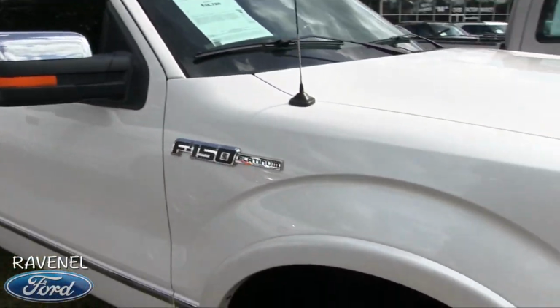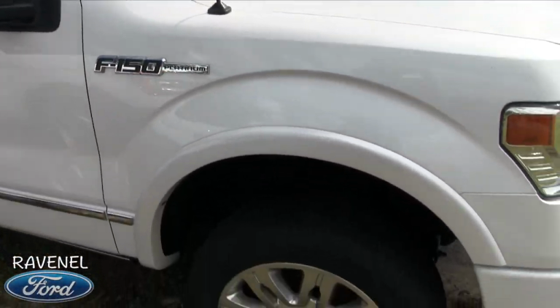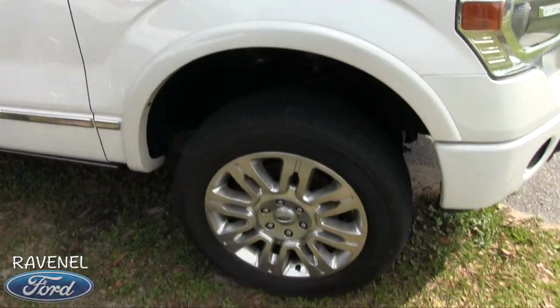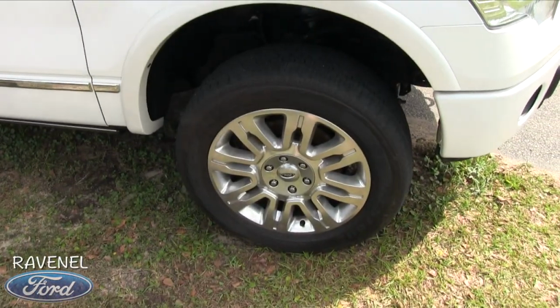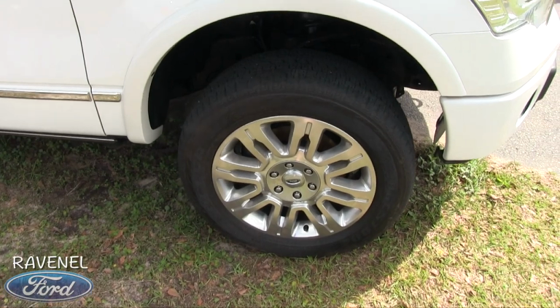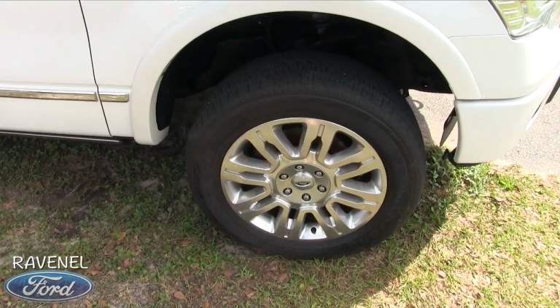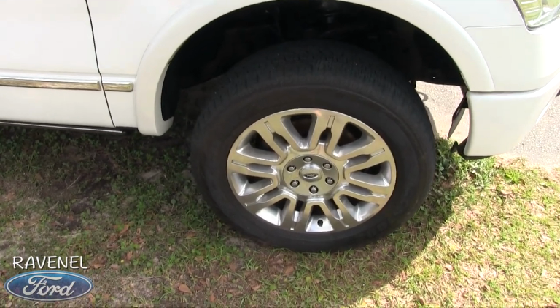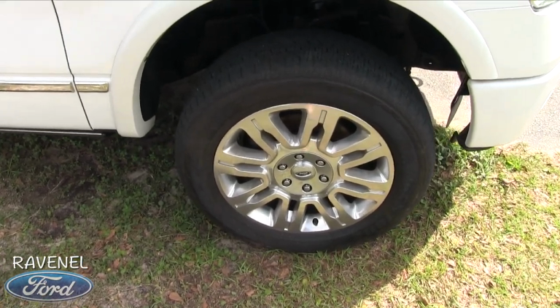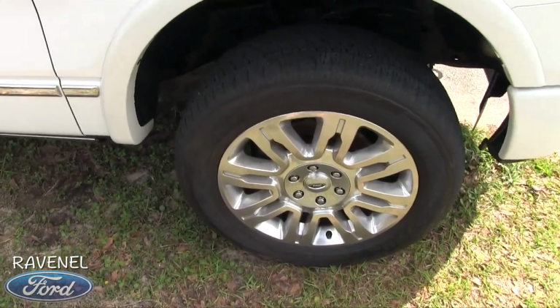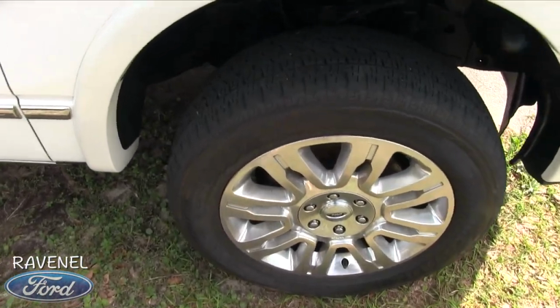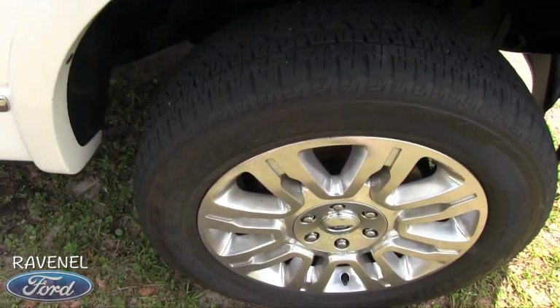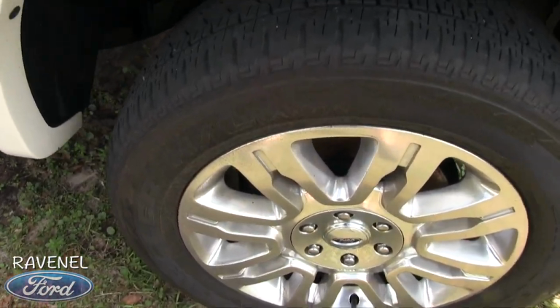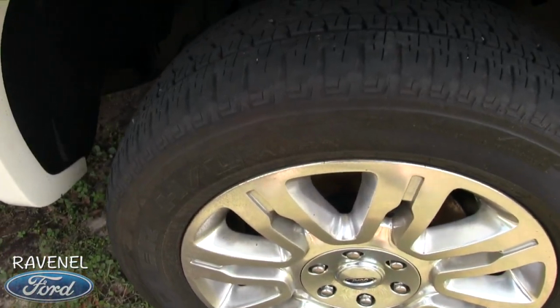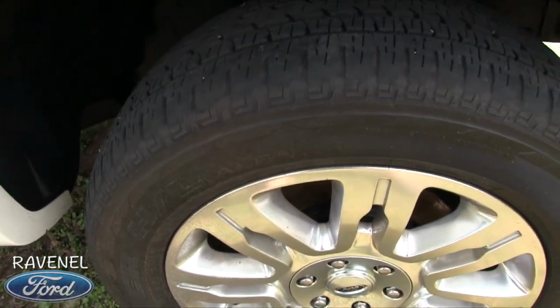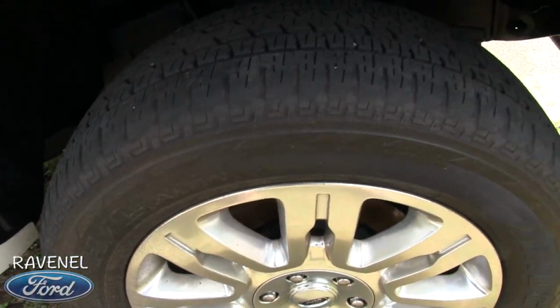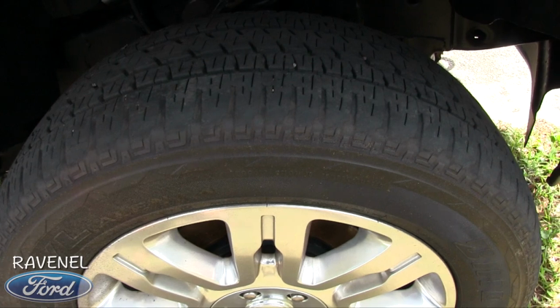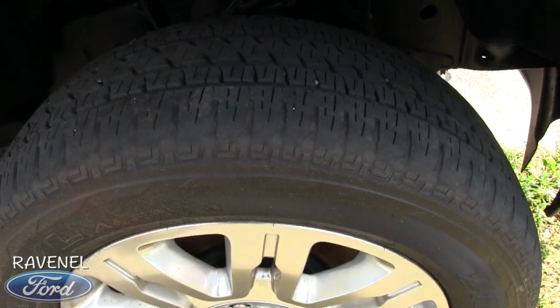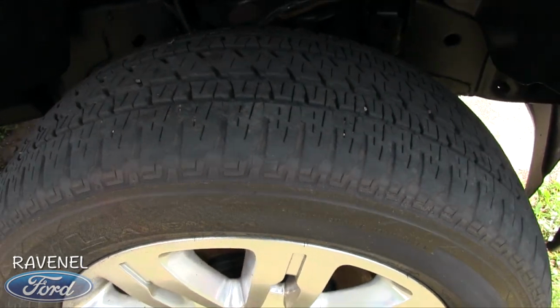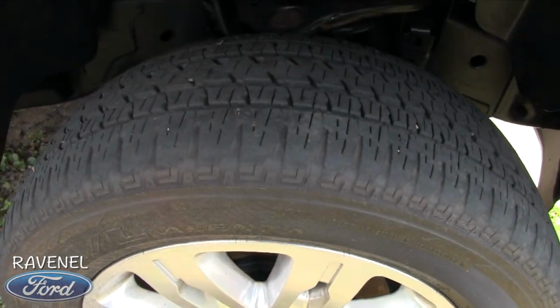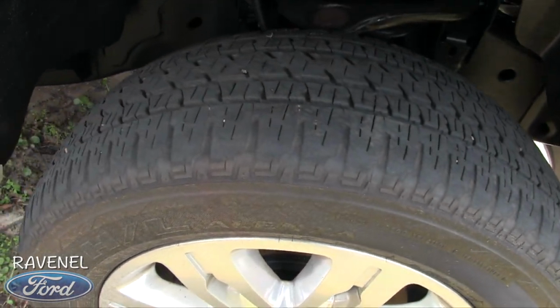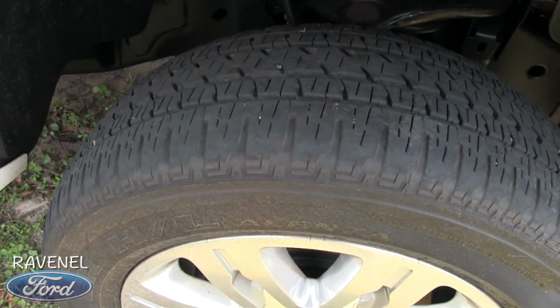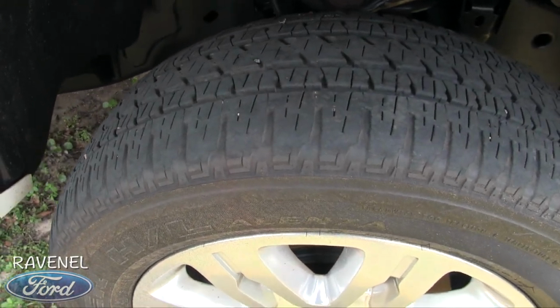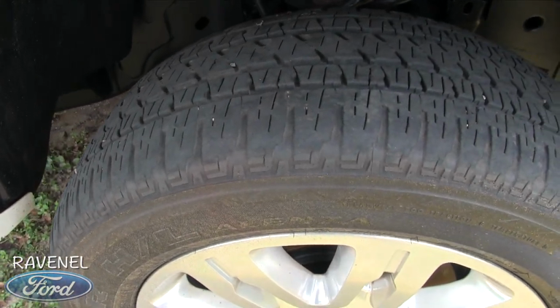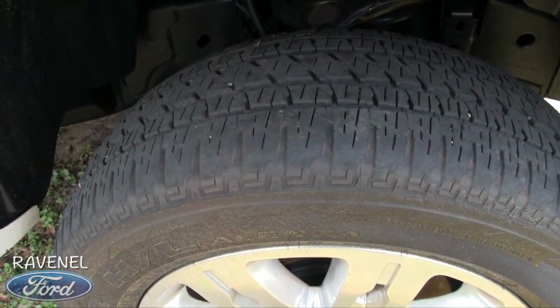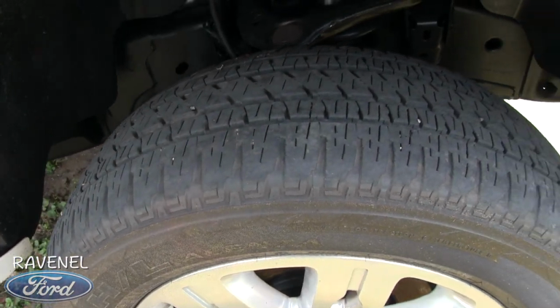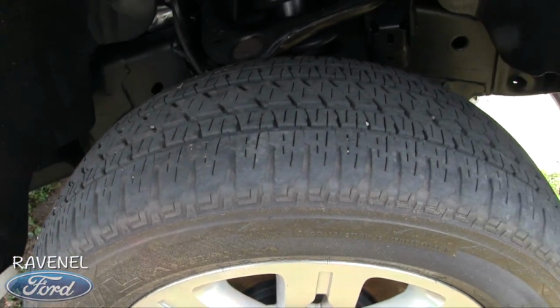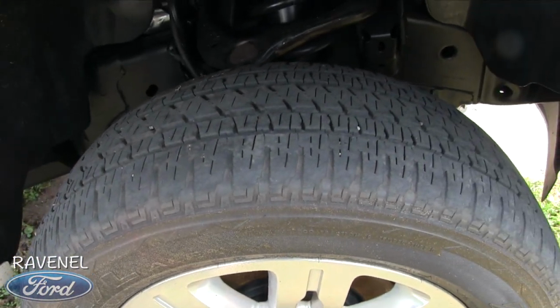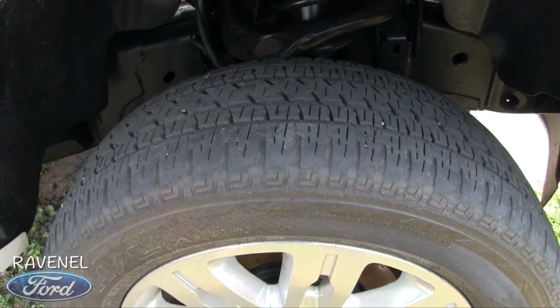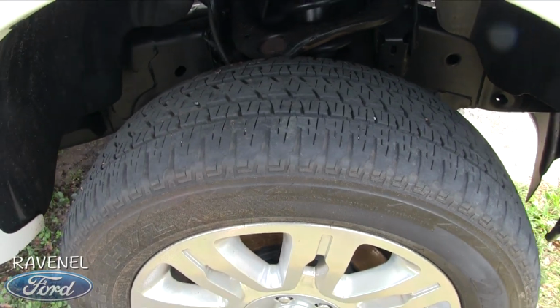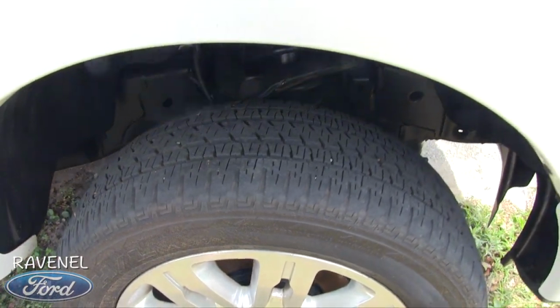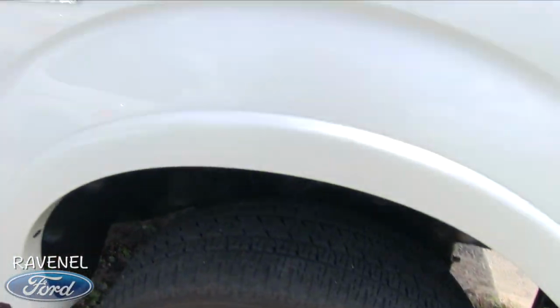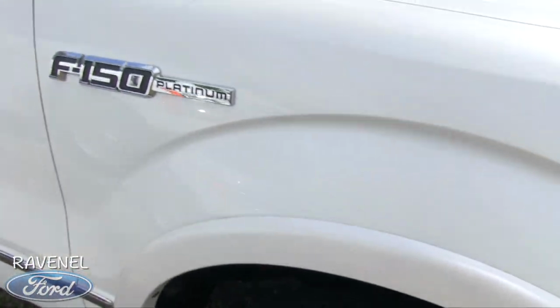Let's take a look at the wheels and tires. We've definitely got 20-inch wheels and Bridgestone tires. The tires are slightly used but have plenty of tread — I always say if you can see rocks in the tires, you've got tread.